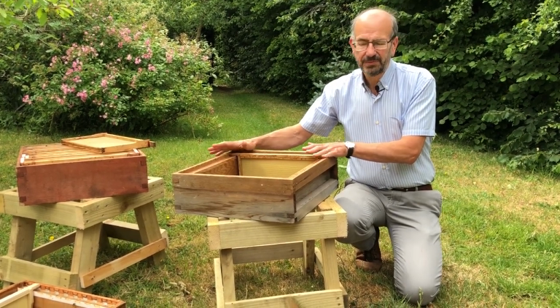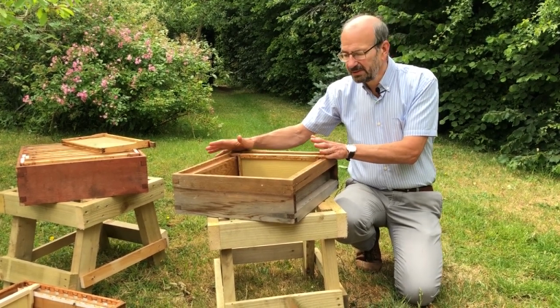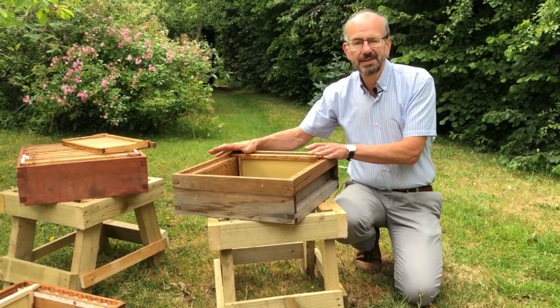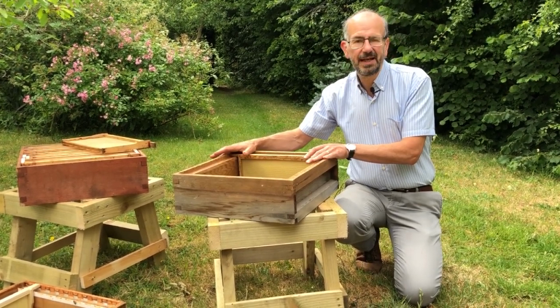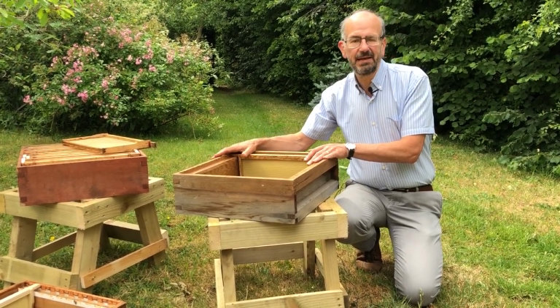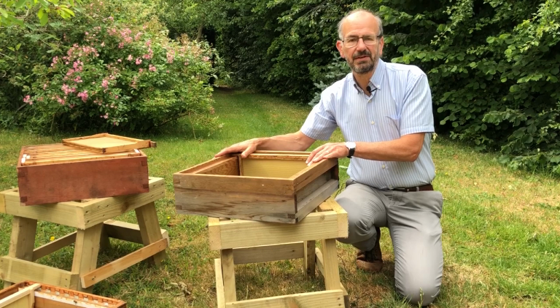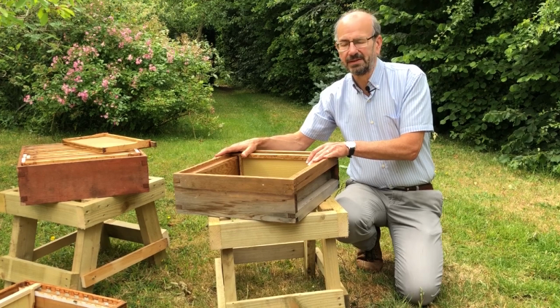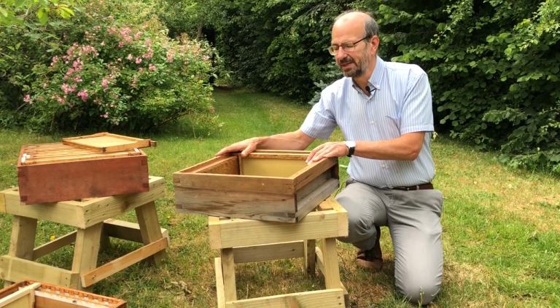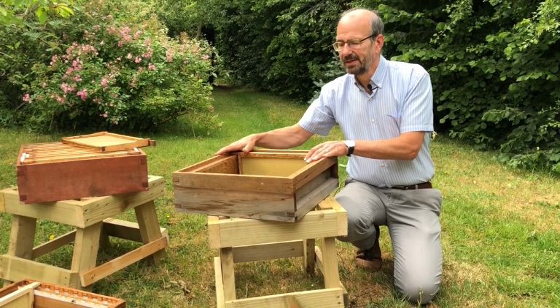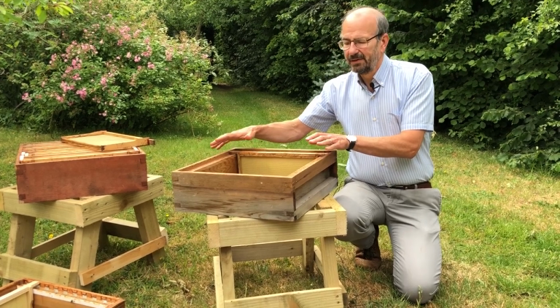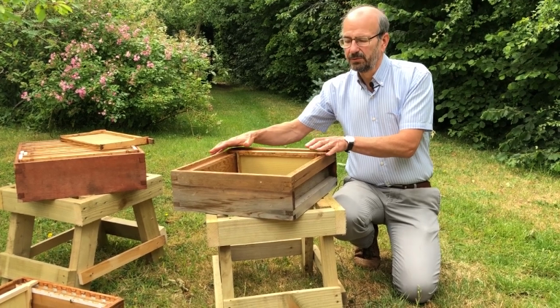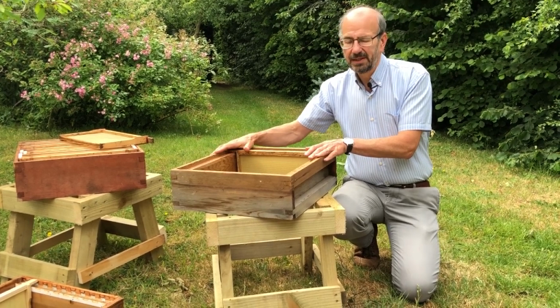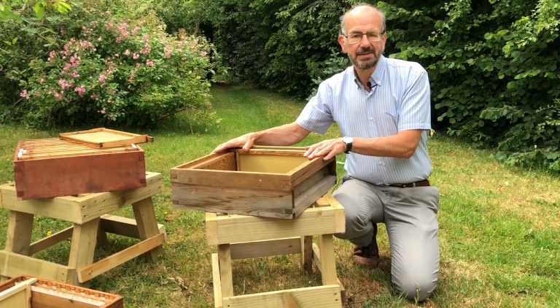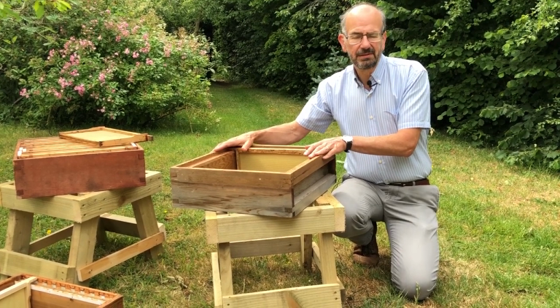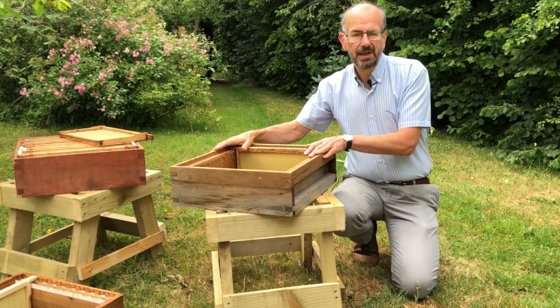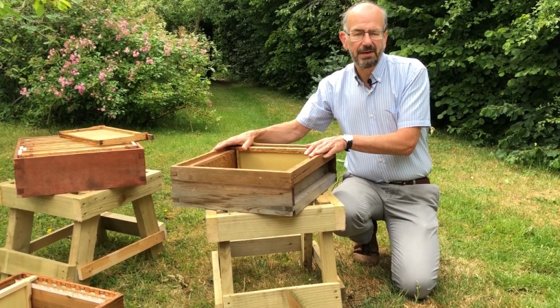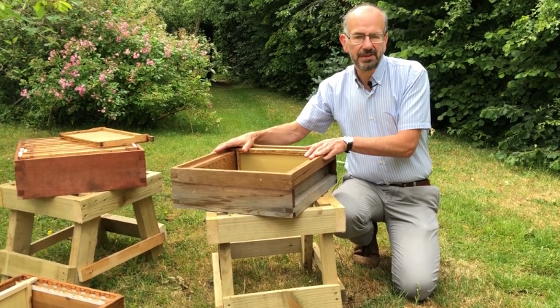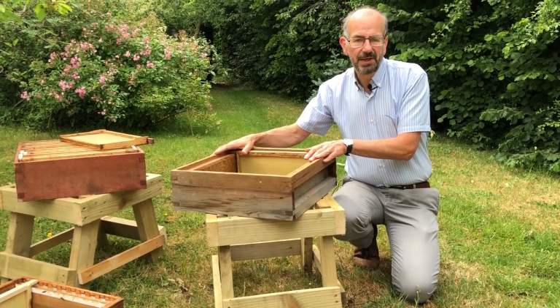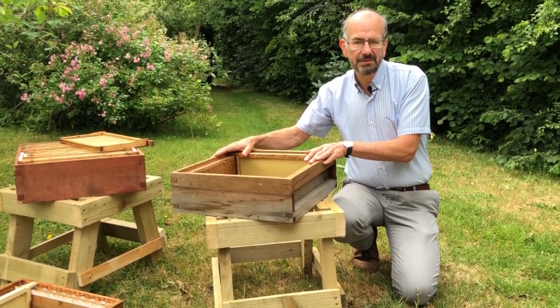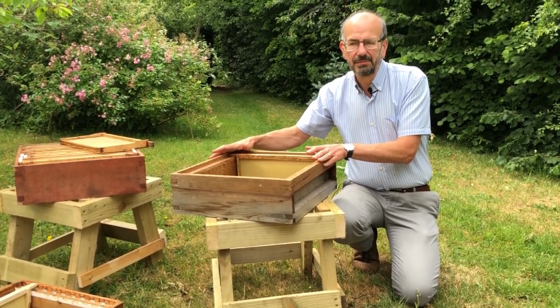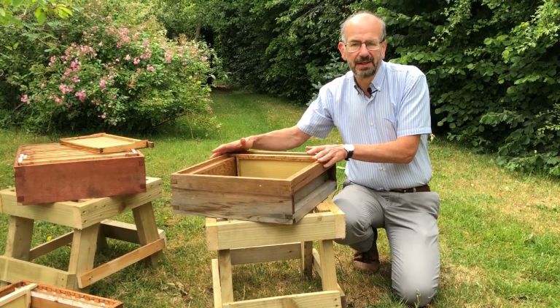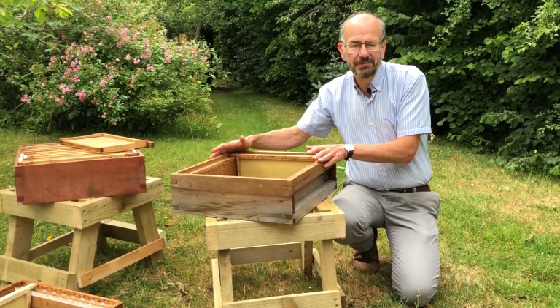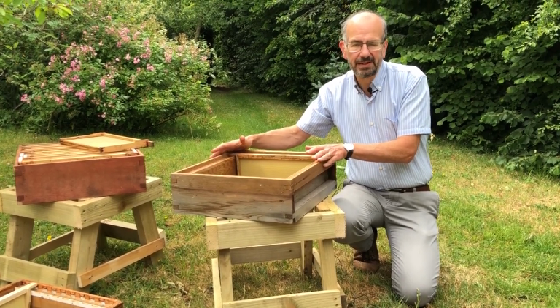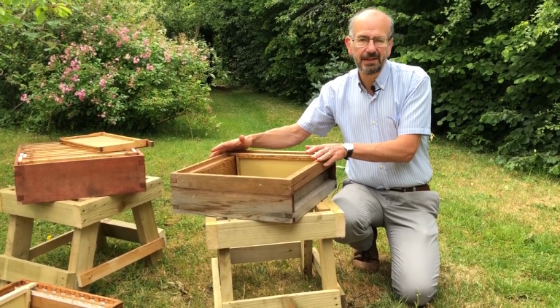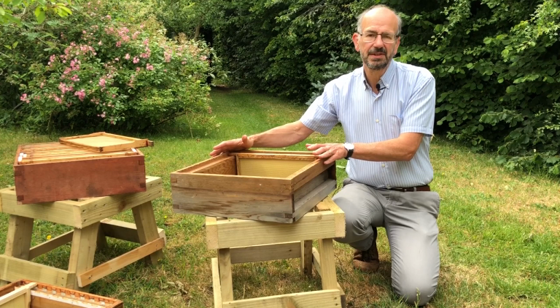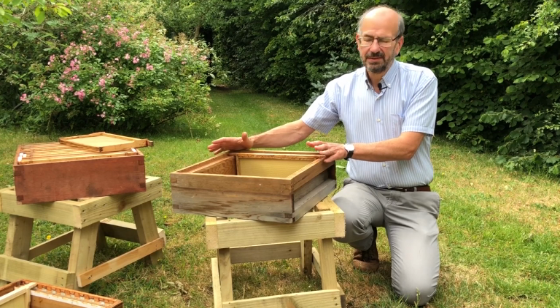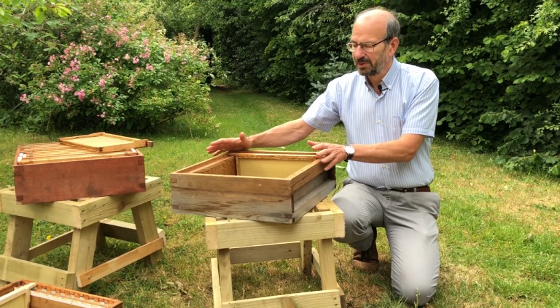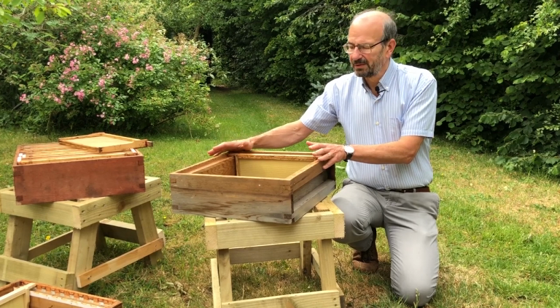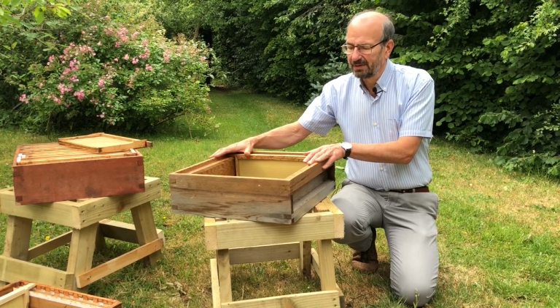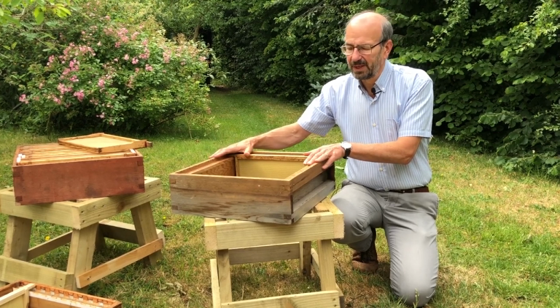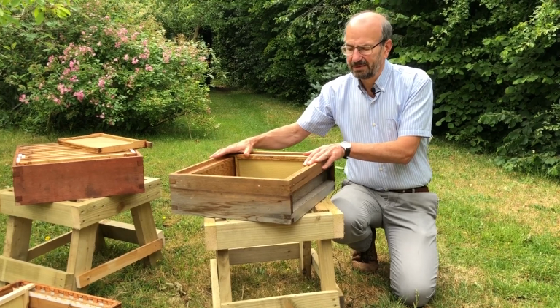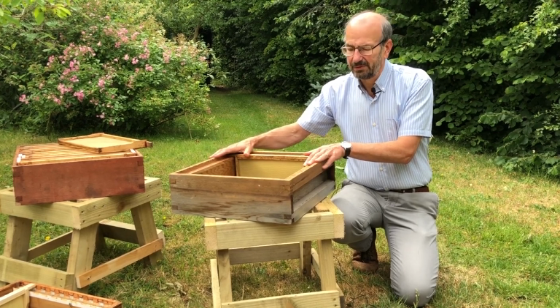You'll notice I say 'less heavy' rather than 'light.' A full one of these is still going to weigh about 30 pounds — something like 15 kilos, something around that level.